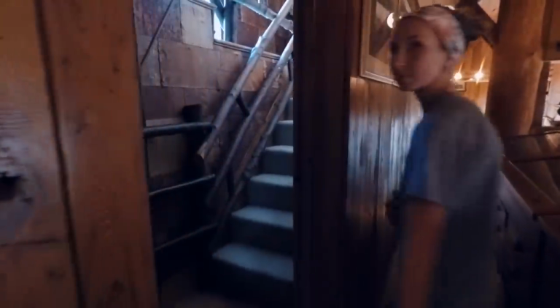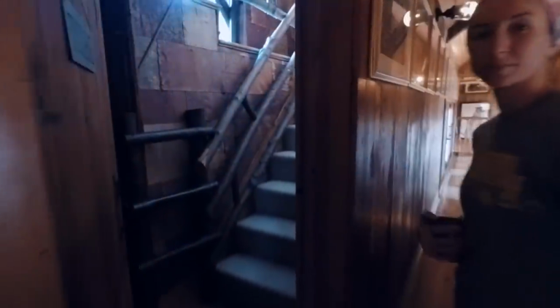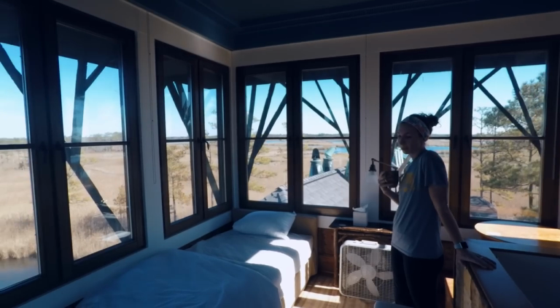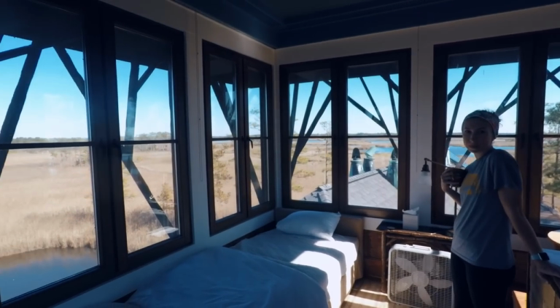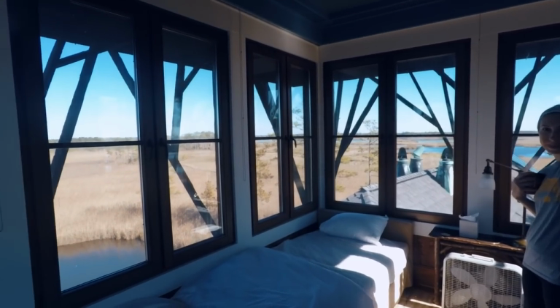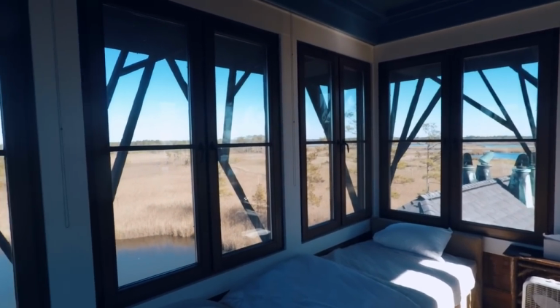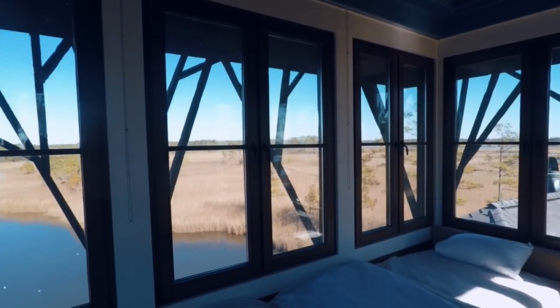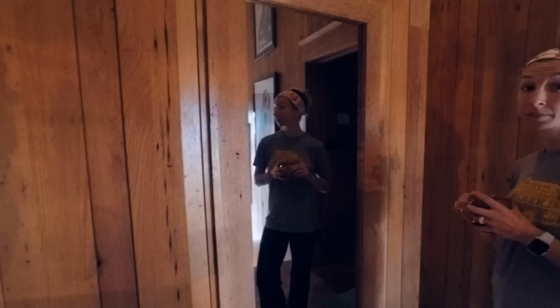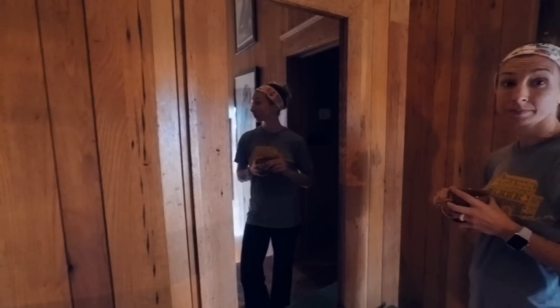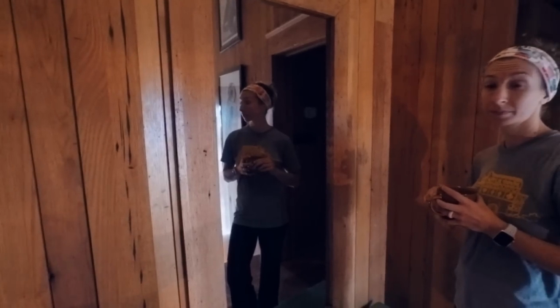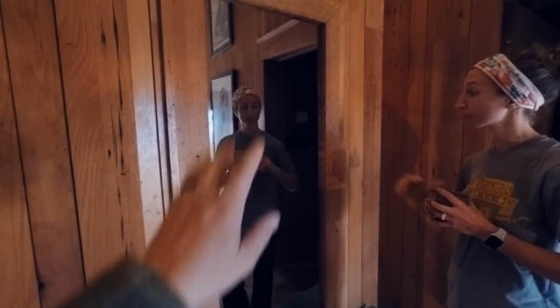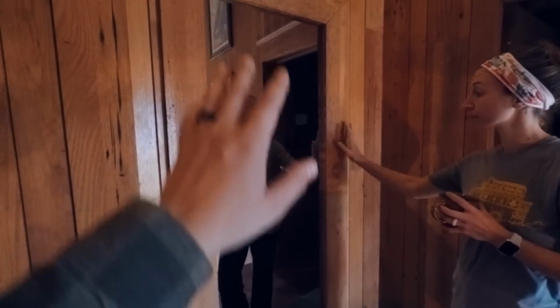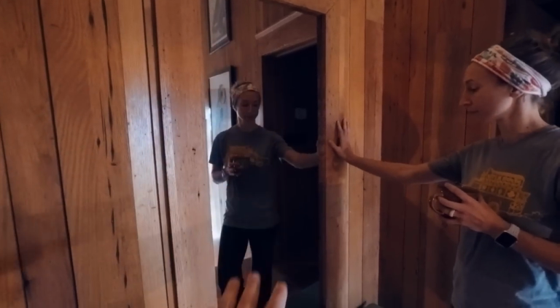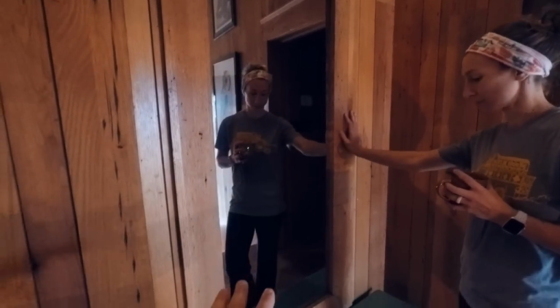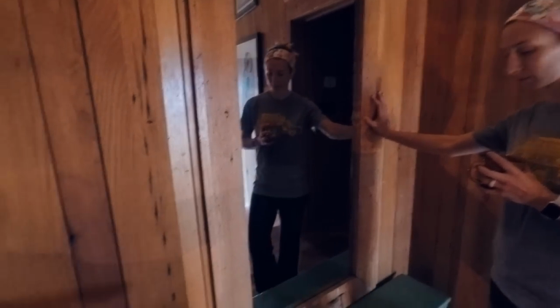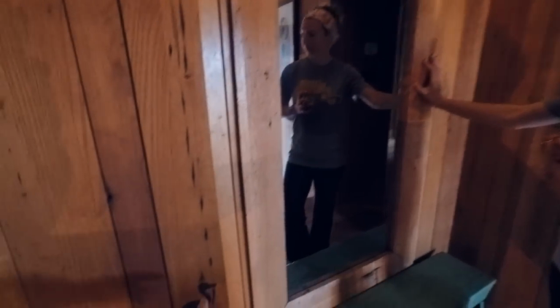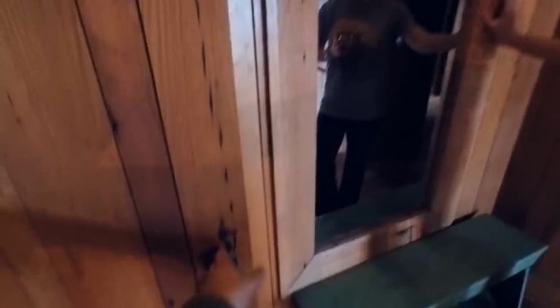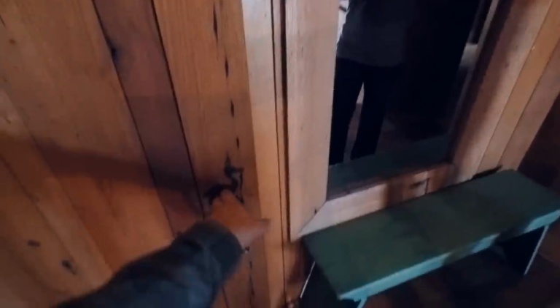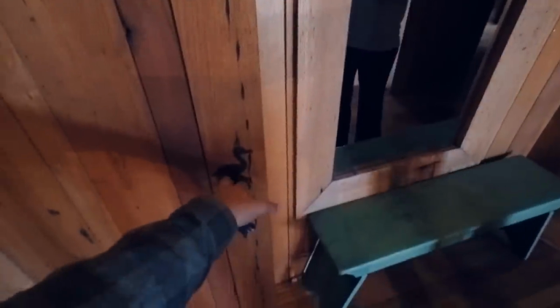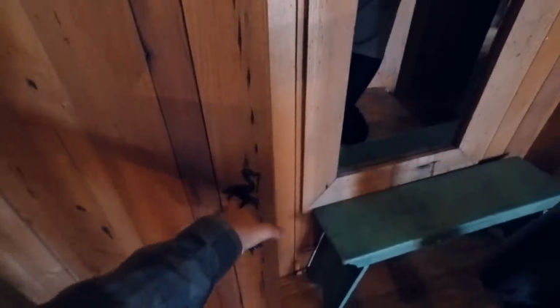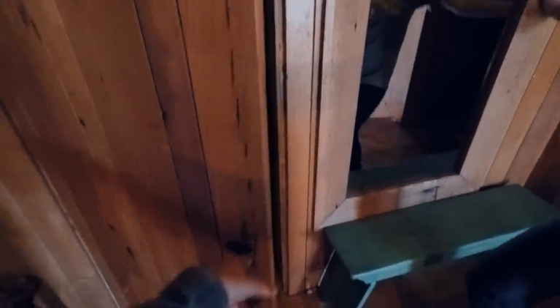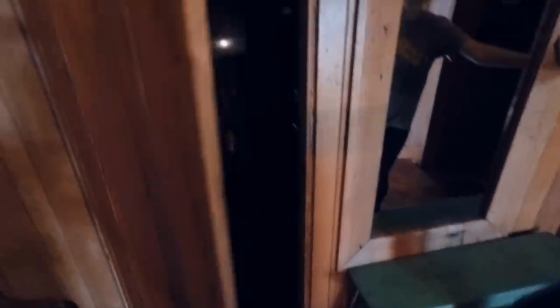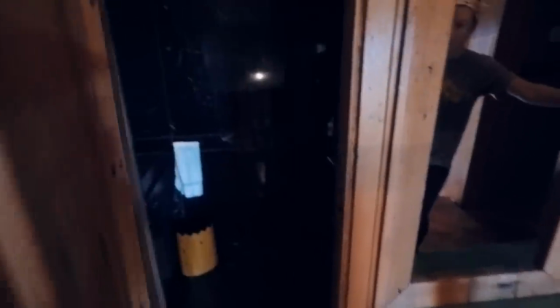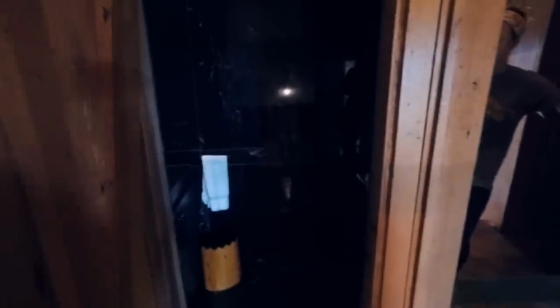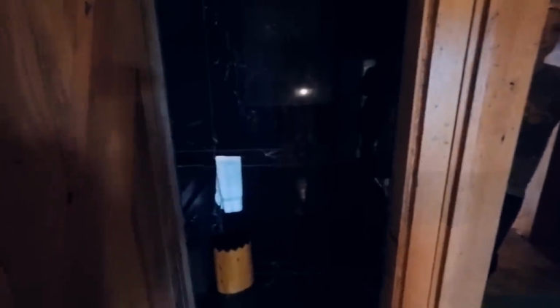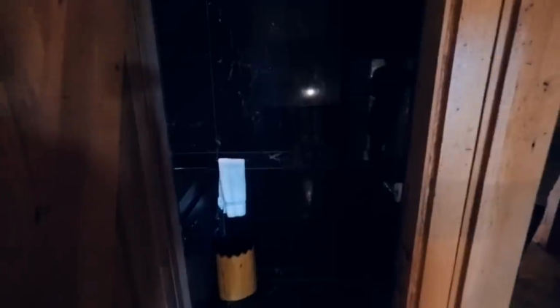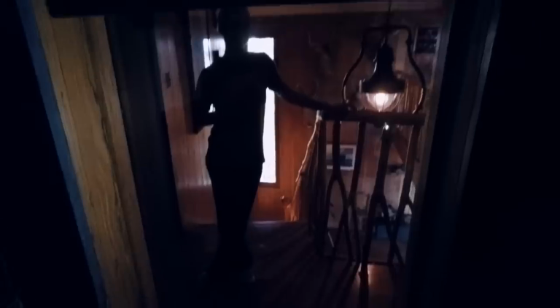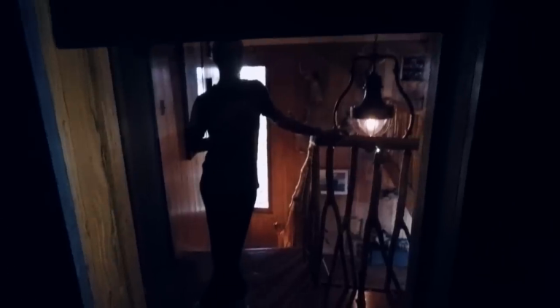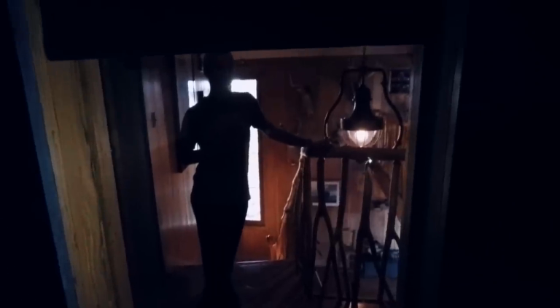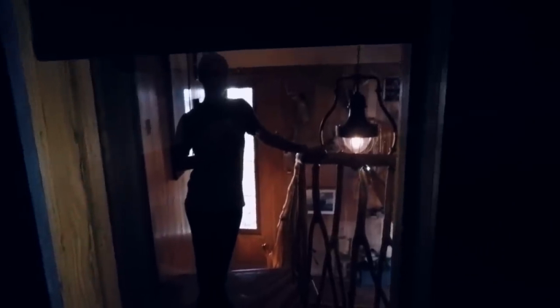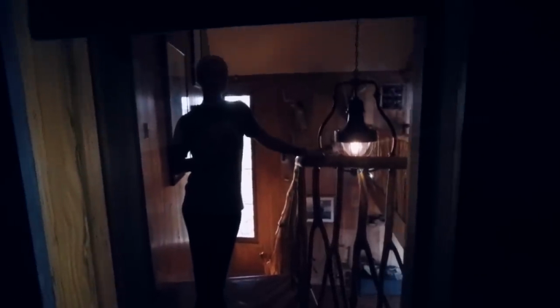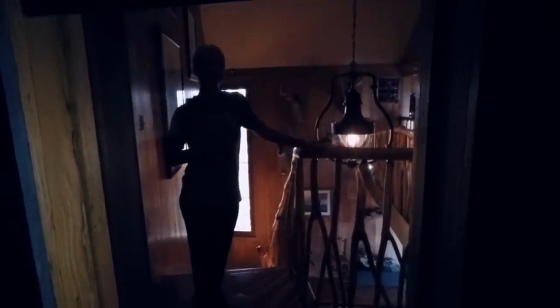This is called the tower room — you have a 360-degree view. Right here there's a mirror, and here's a door to a bathroom. This is the other side of that mirror, so it's a two-way mirror.